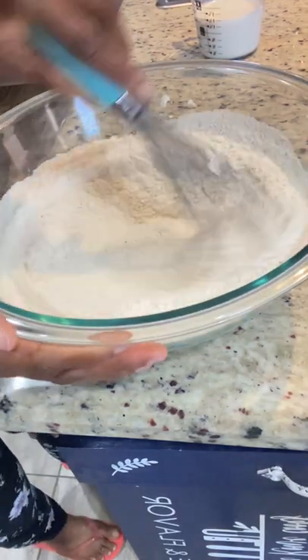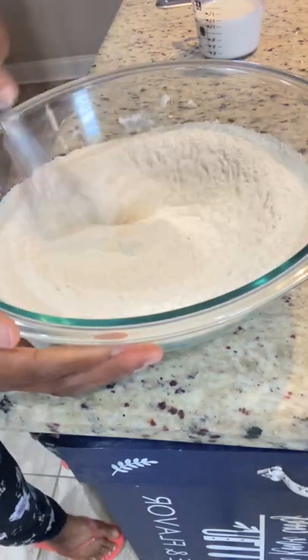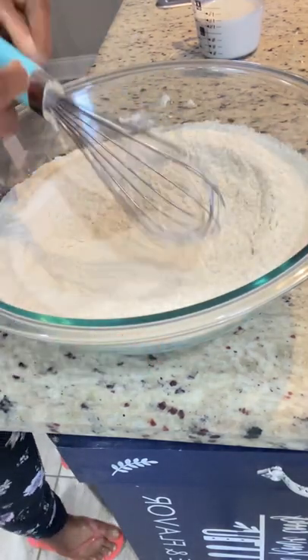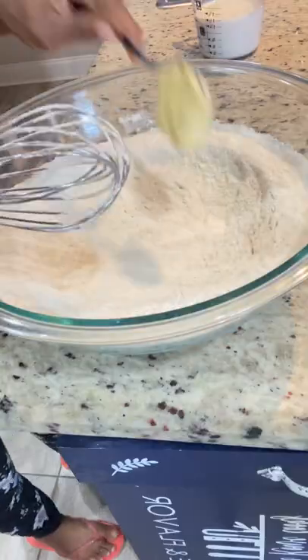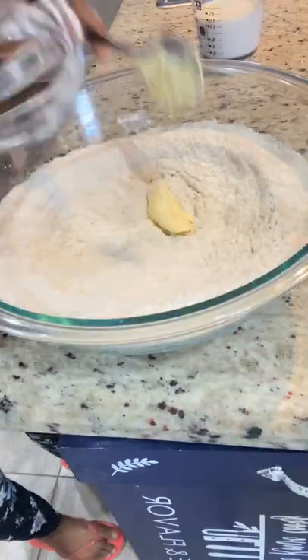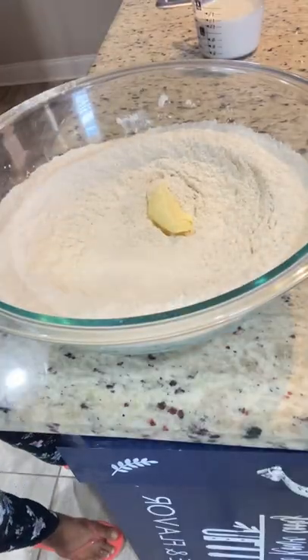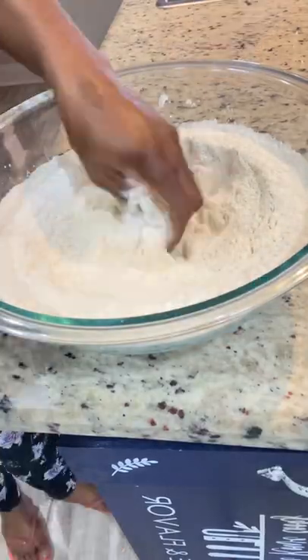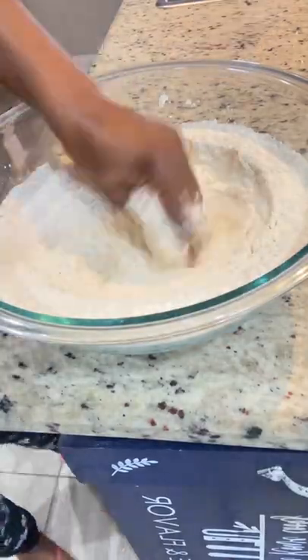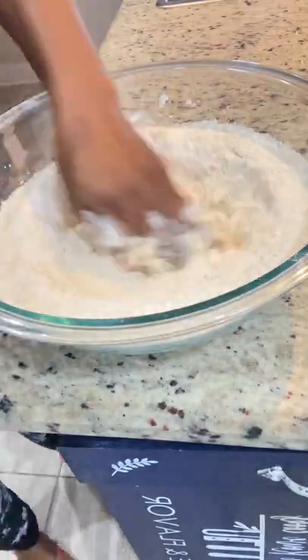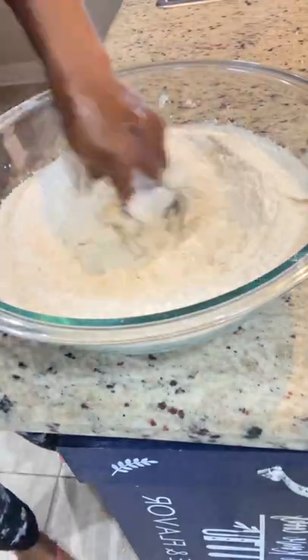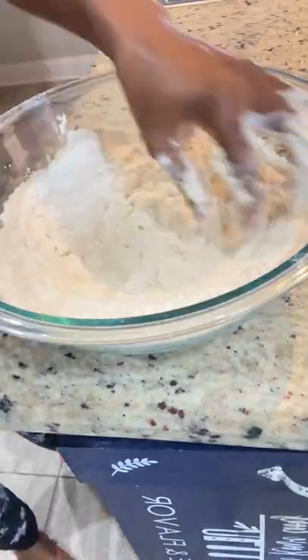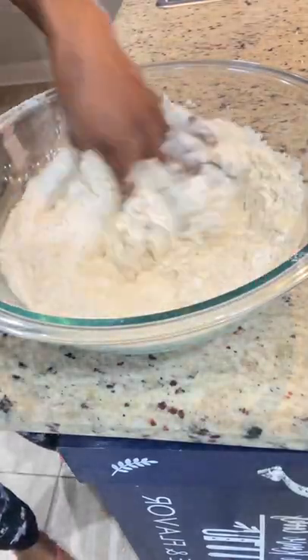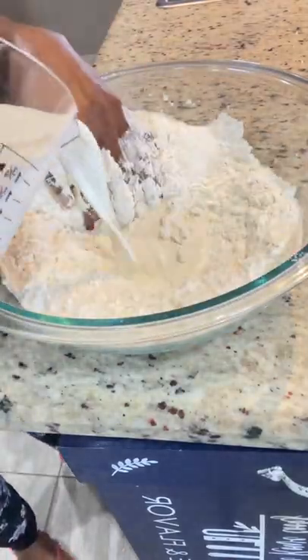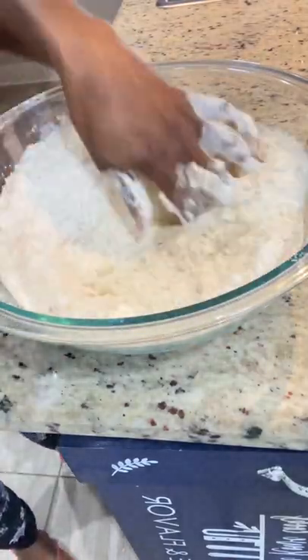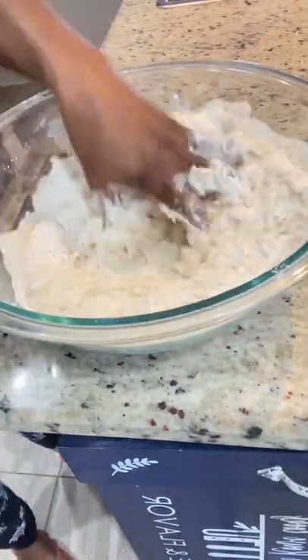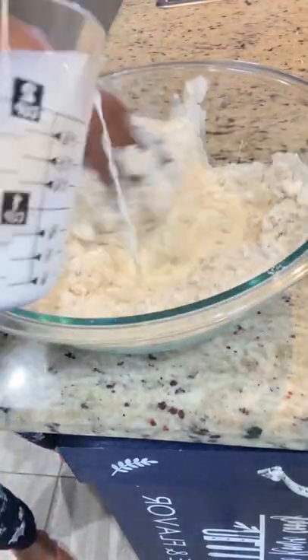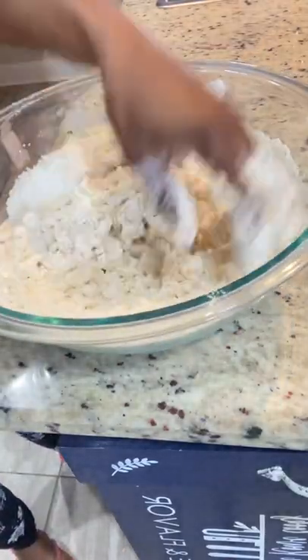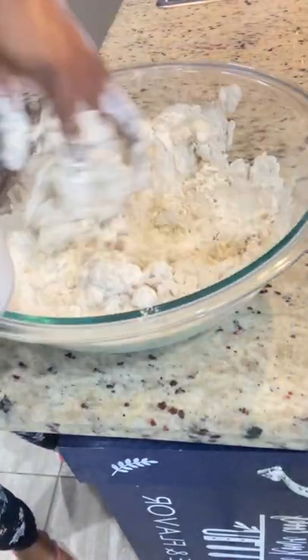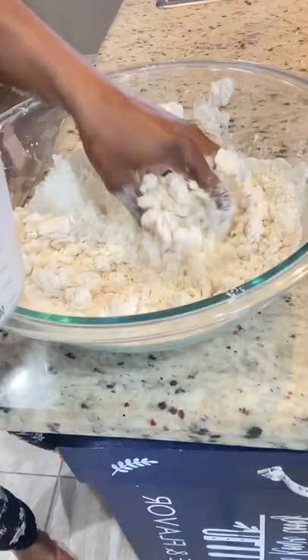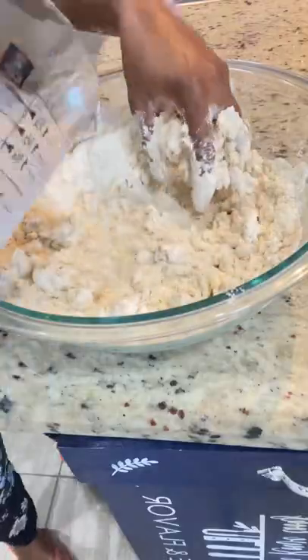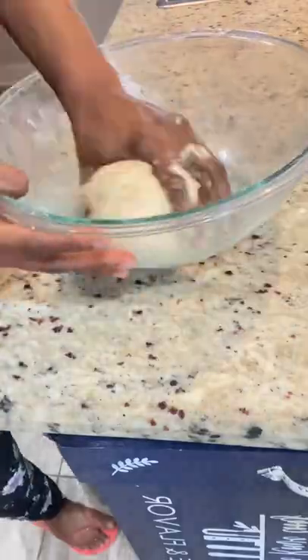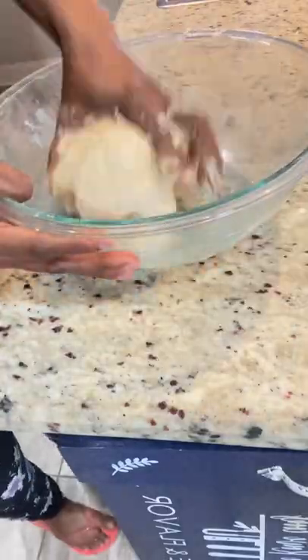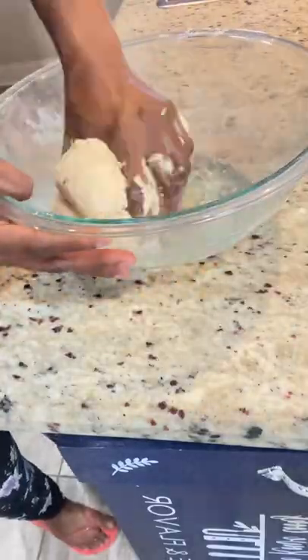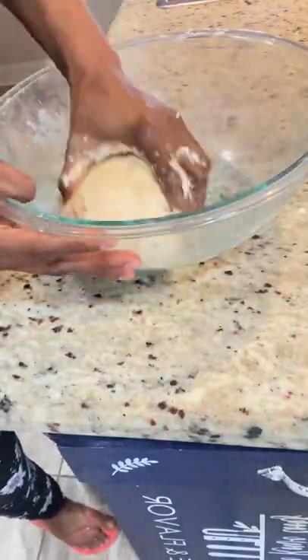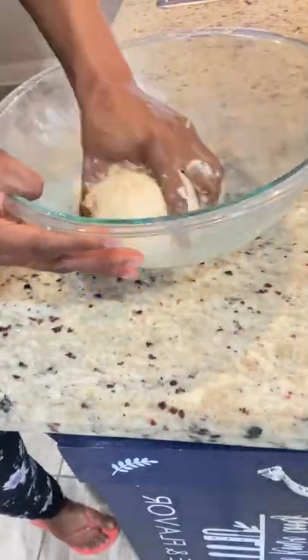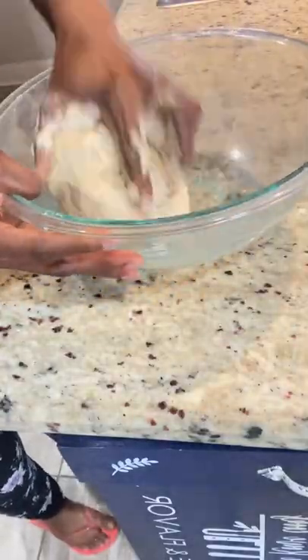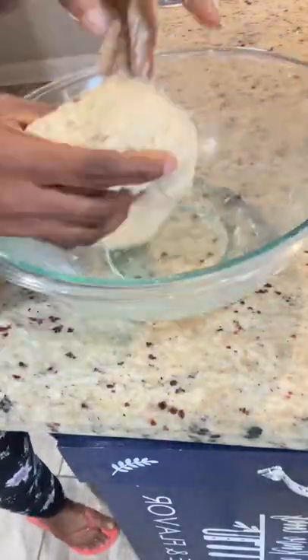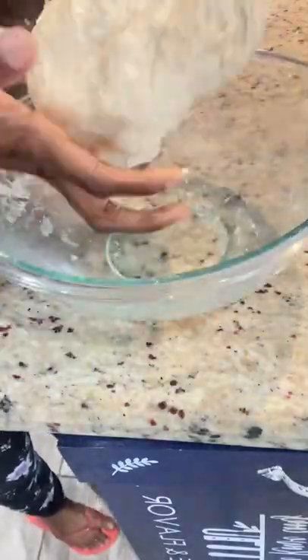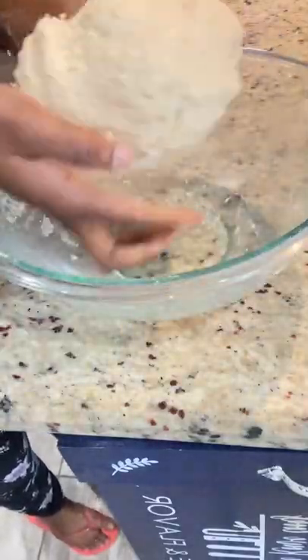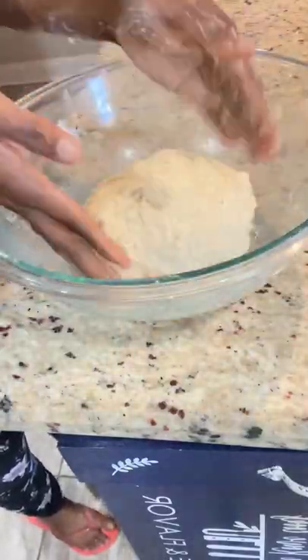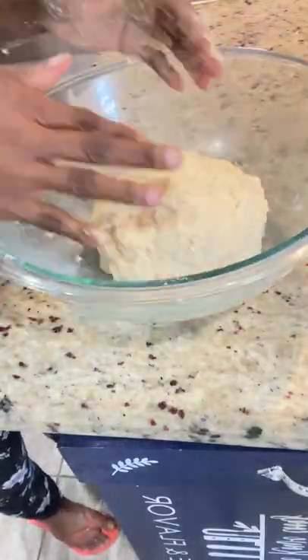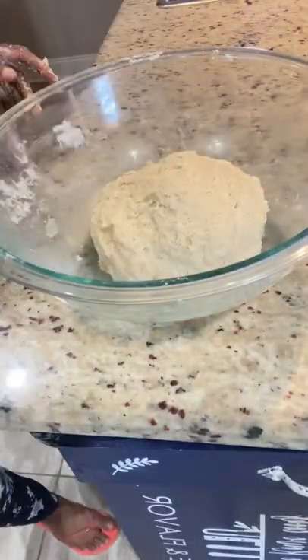Next I'm going to add a tablespoon of butter and I'm going to use my fingers to distribute it to a crumb-like consistency, and then I add my milk gradually. When you're done you should have a tacky but not sticky dough.